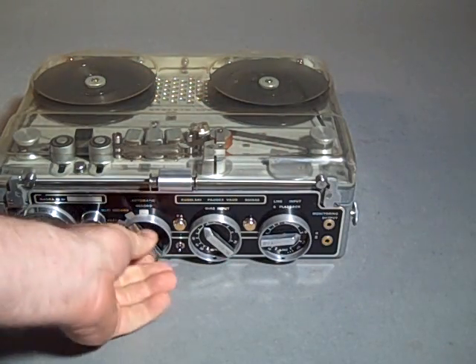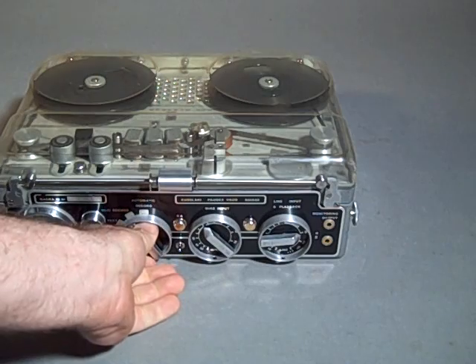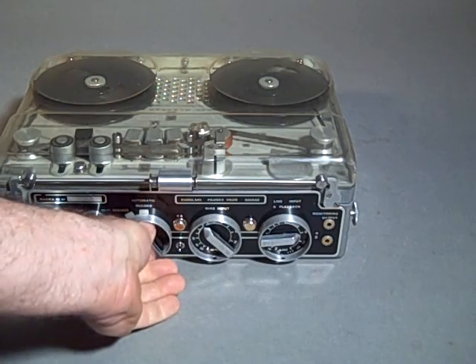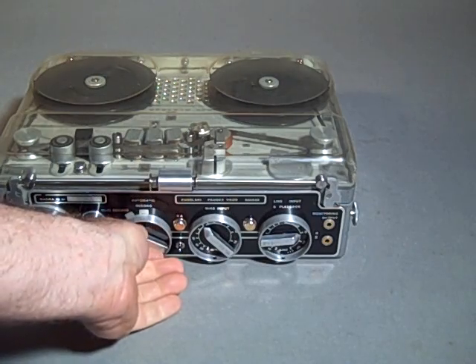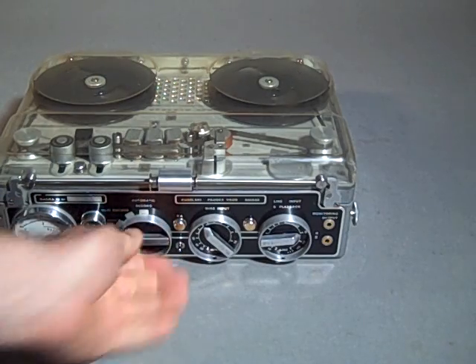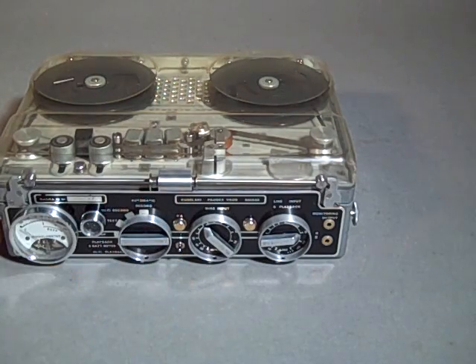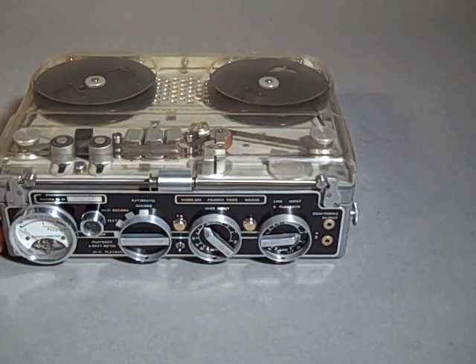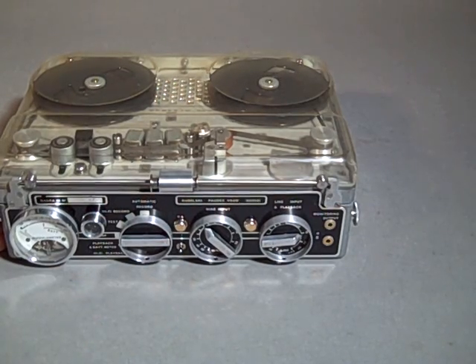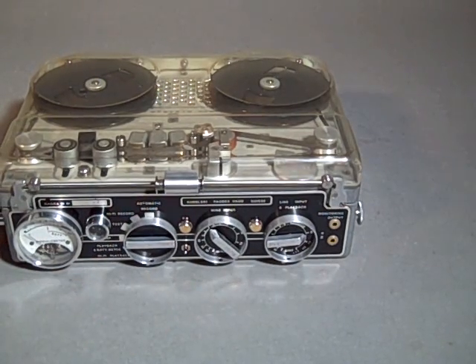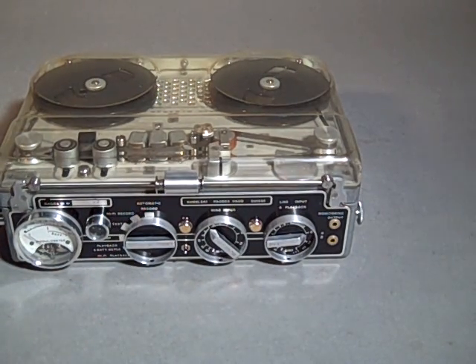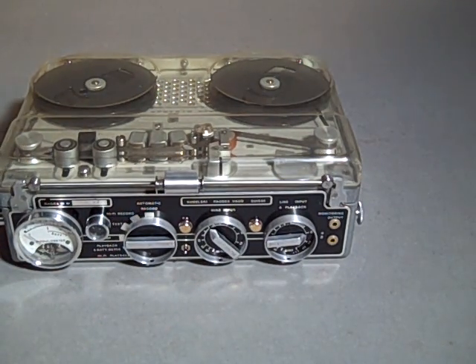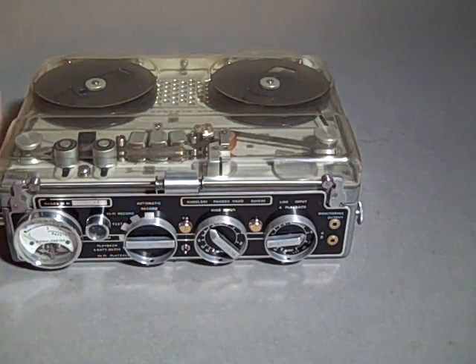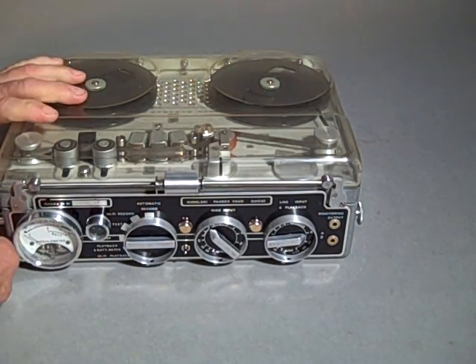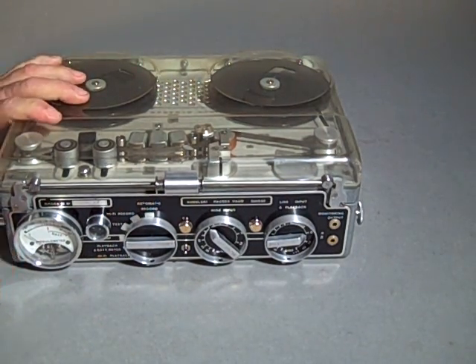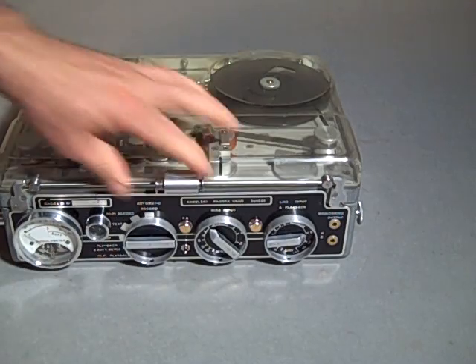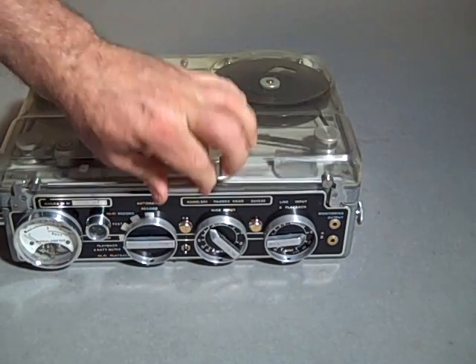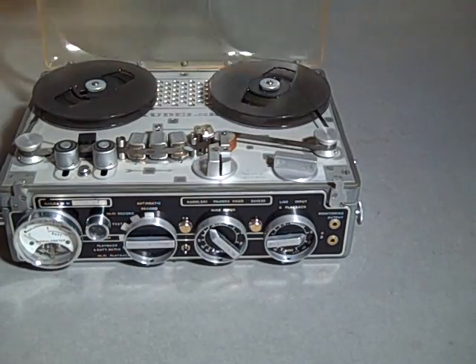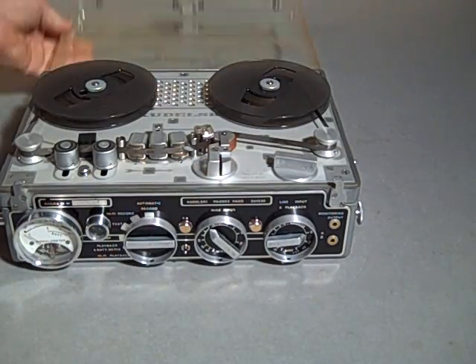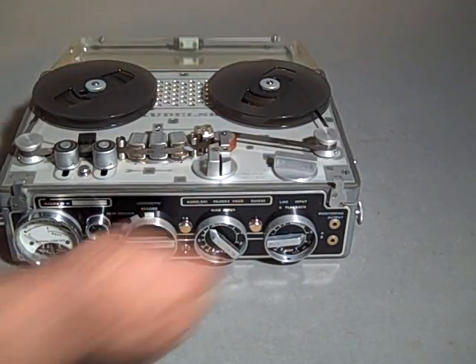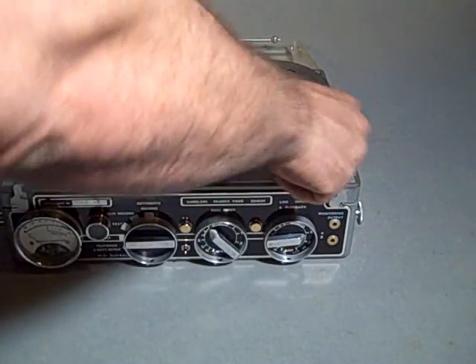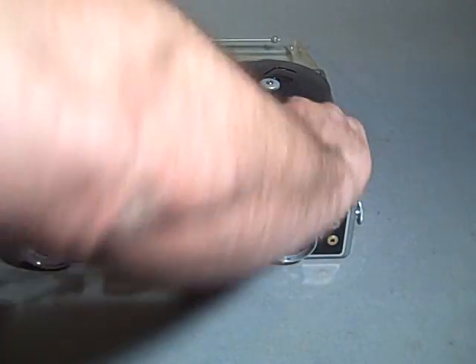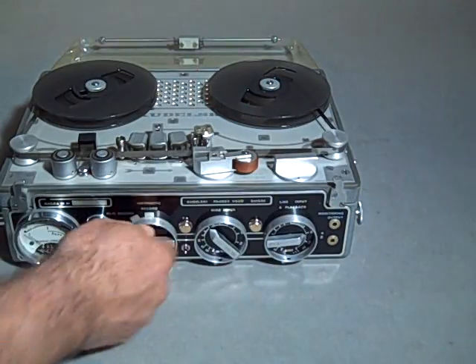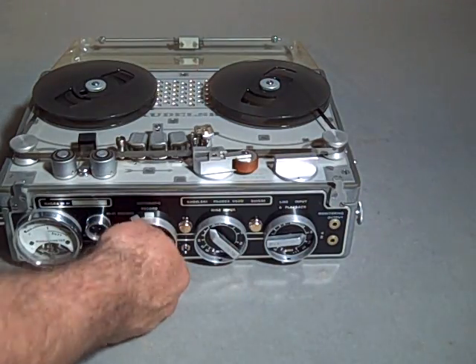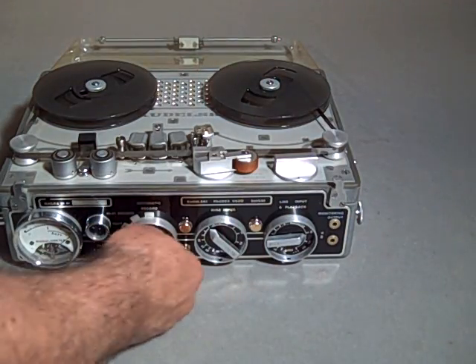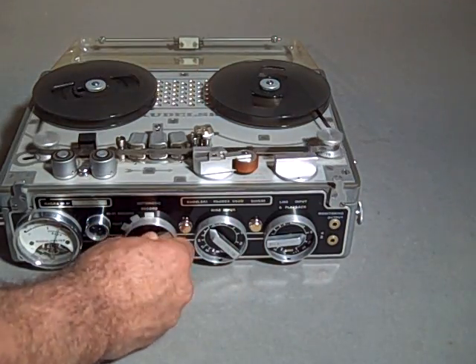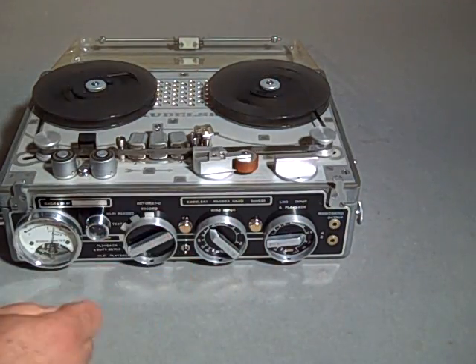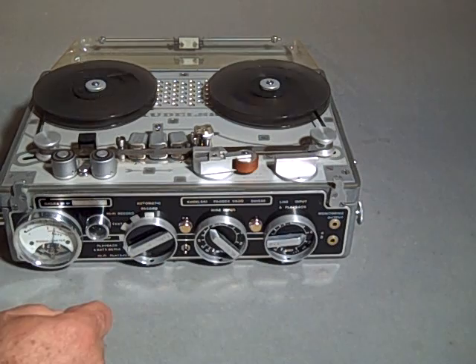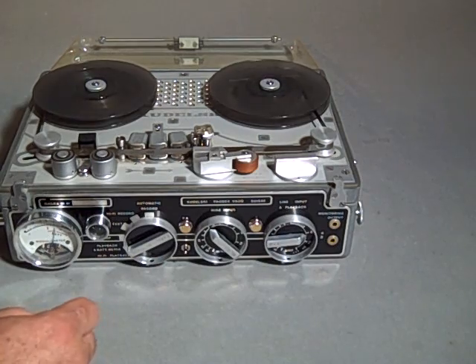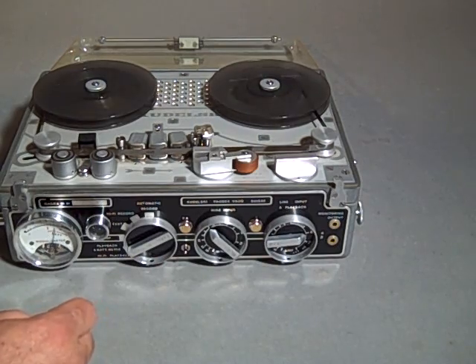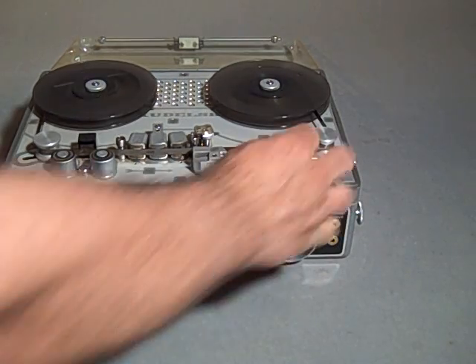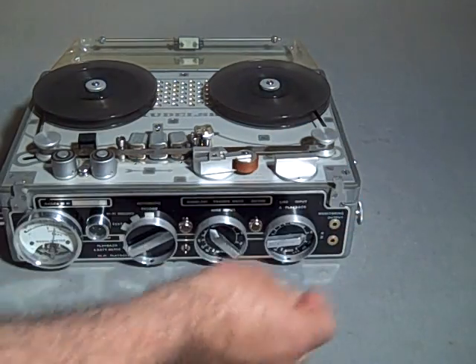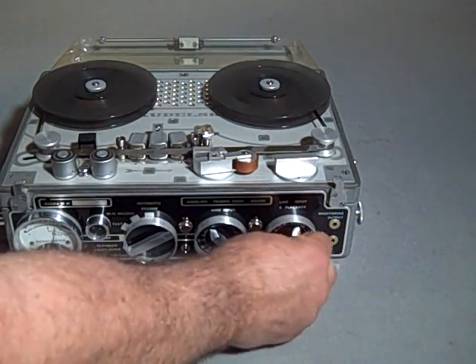Now we'll play back through the speaker. I'll shut the Nagra off, we'll rewind, hit the power — and as you can see, it rewinds really well.